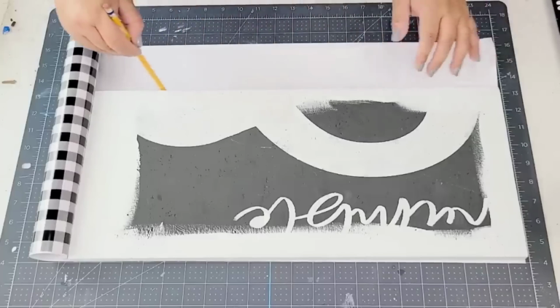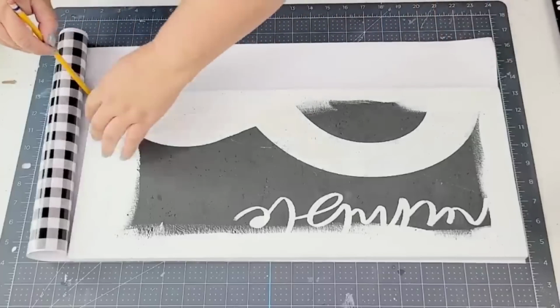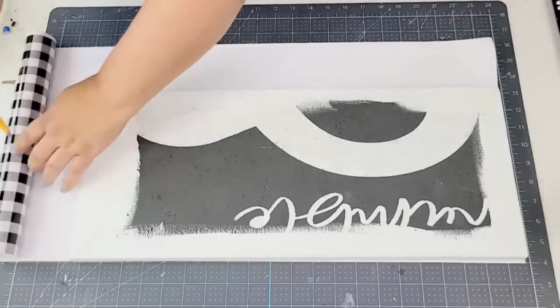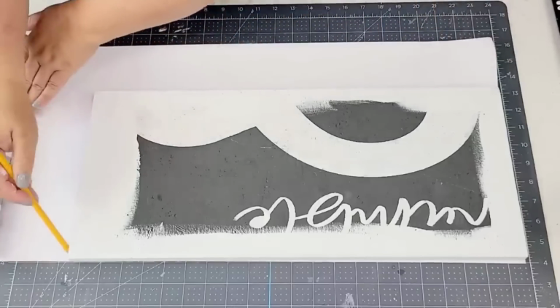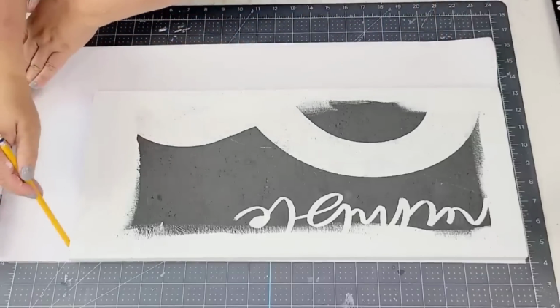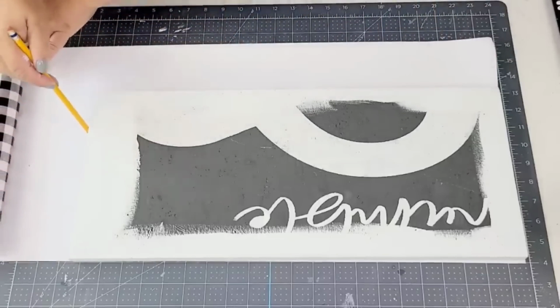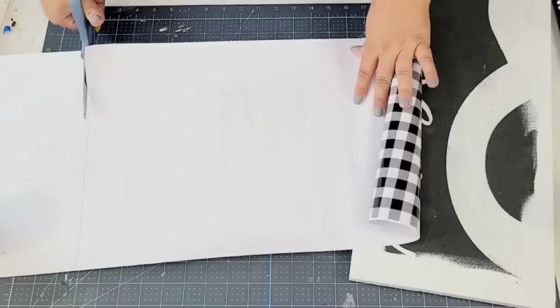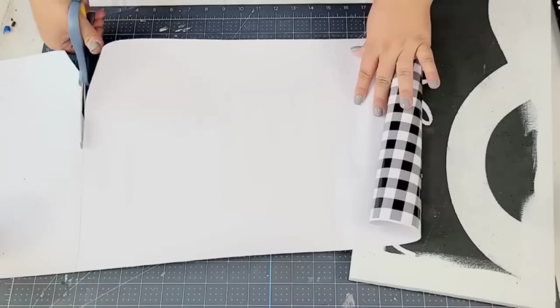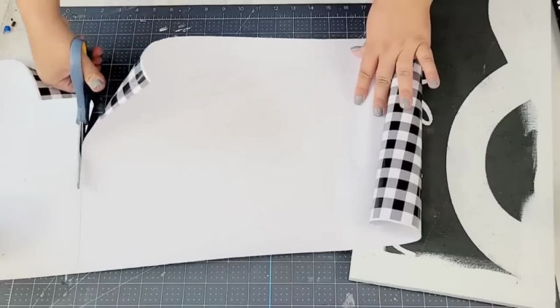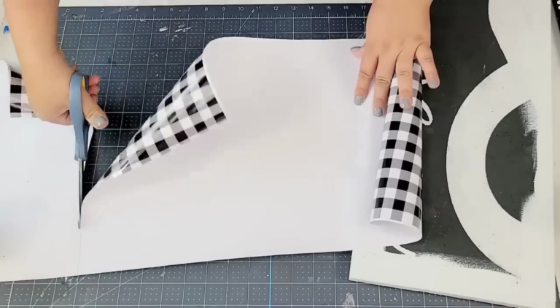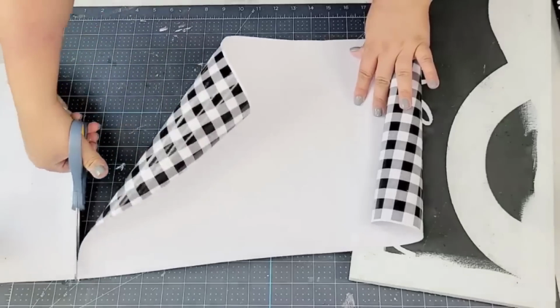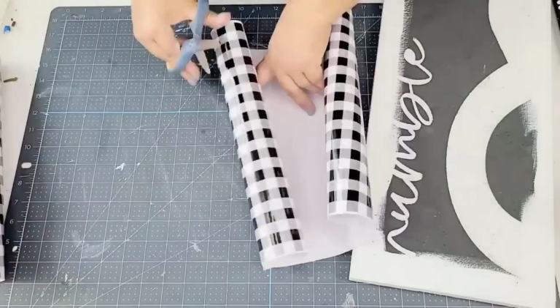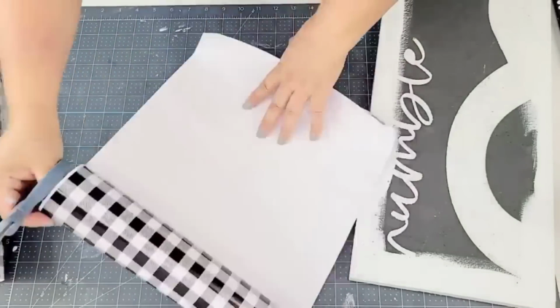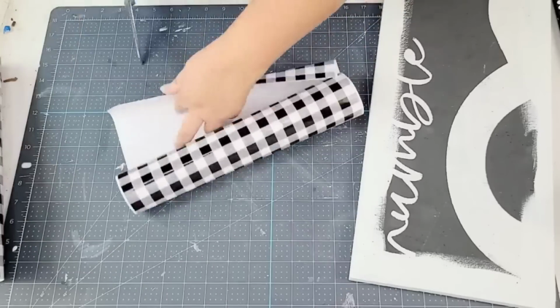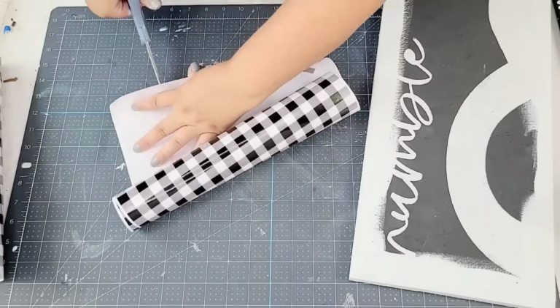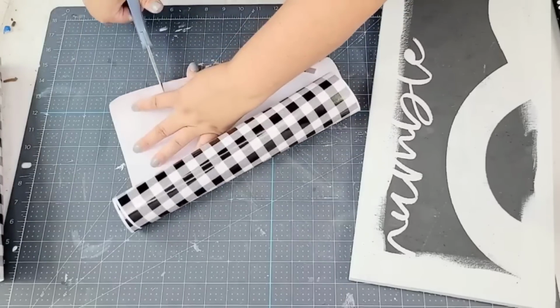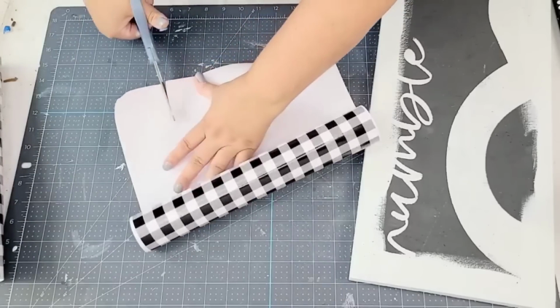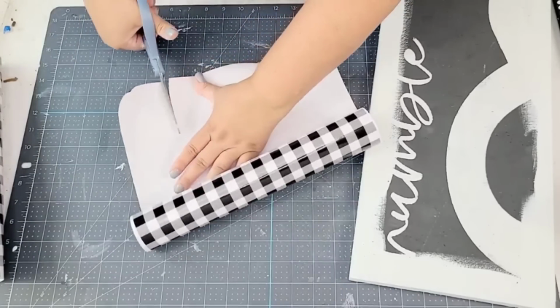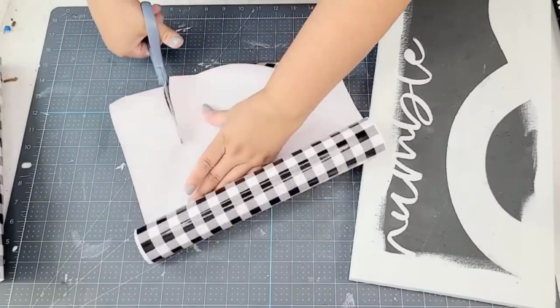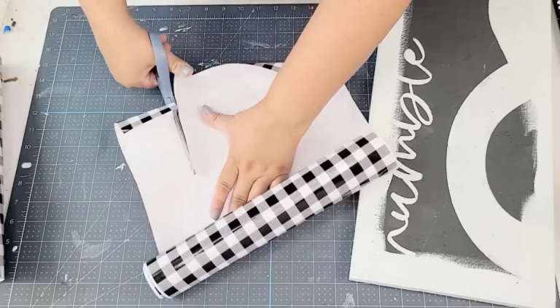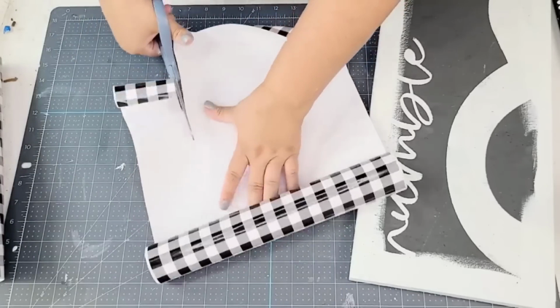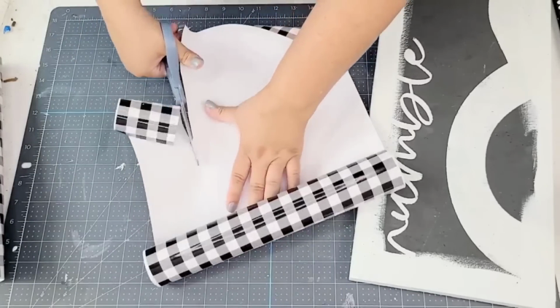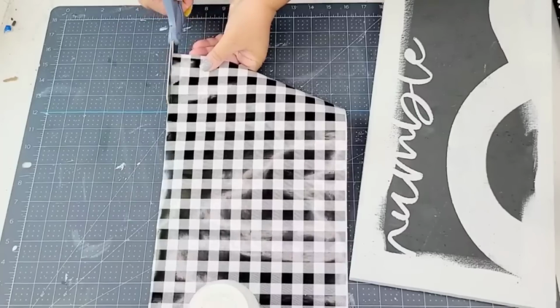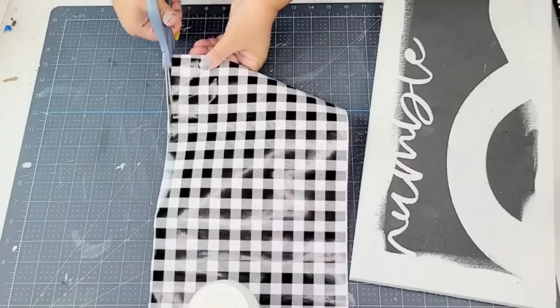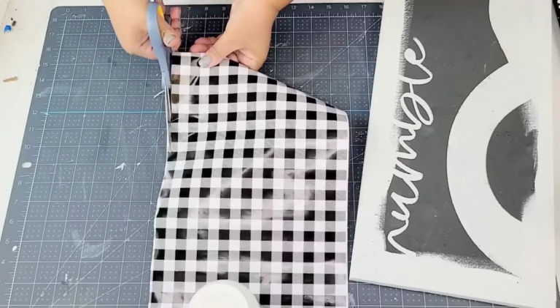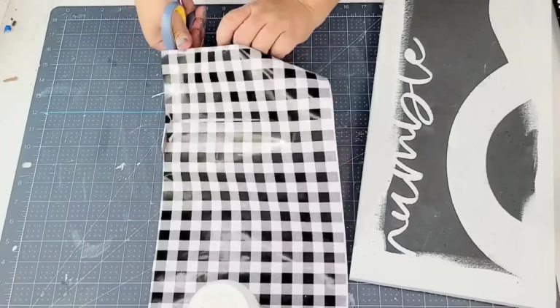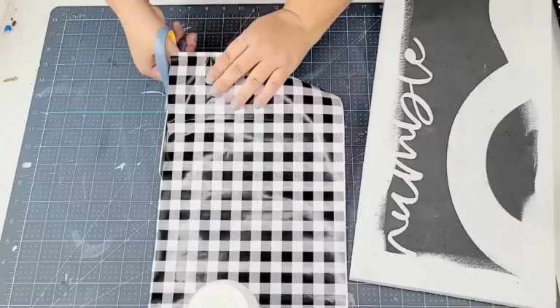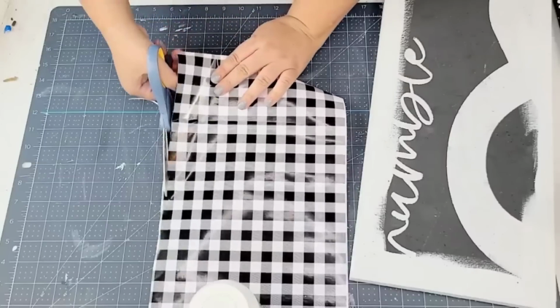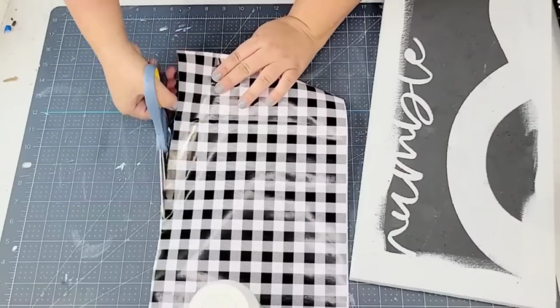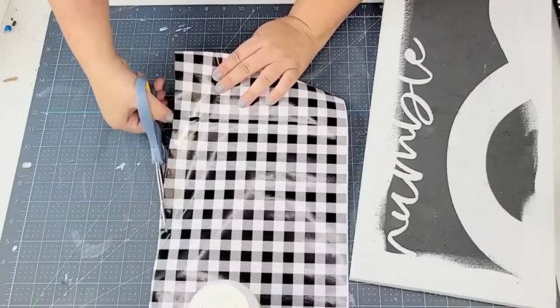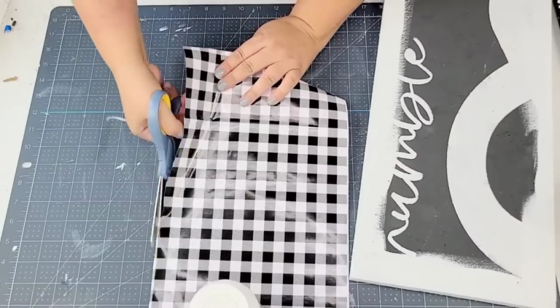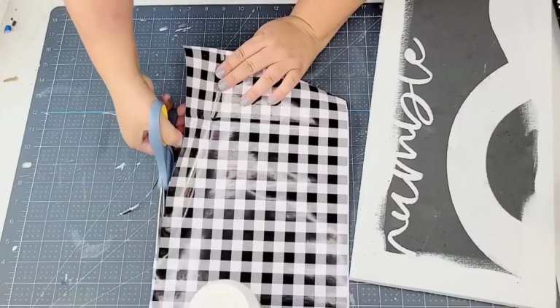I'm just going to mark with a pencil first to see where I need to cut, because we're going to give this a very special look. I want the edges to have a nice design, so instead of cutting it straight, after I cut it I'm going to cut it in a wavy design so that all the edges have this style.